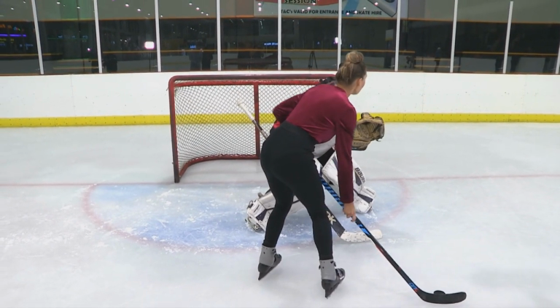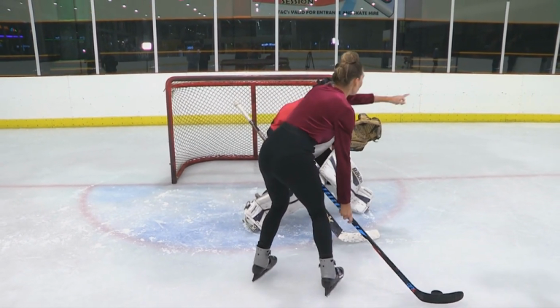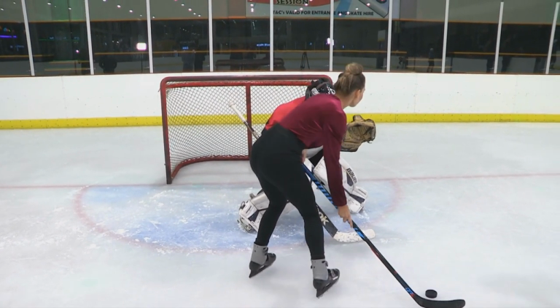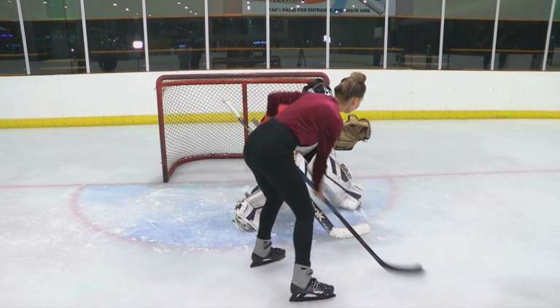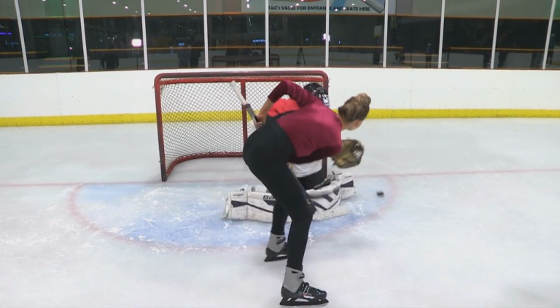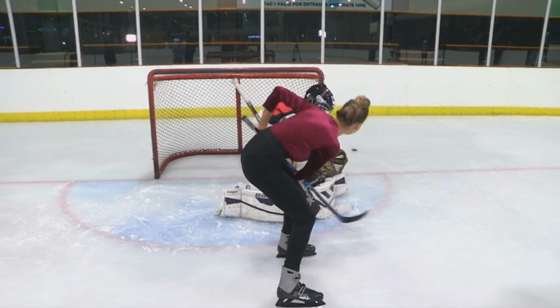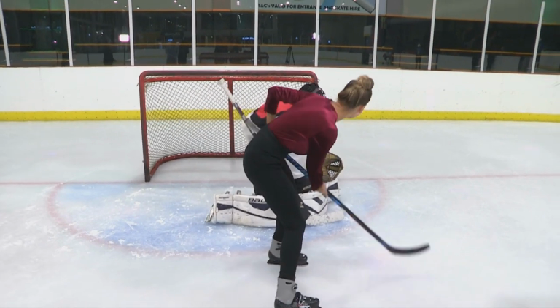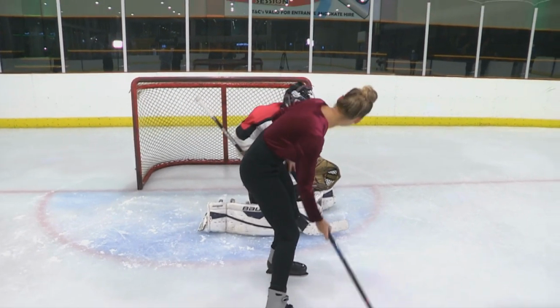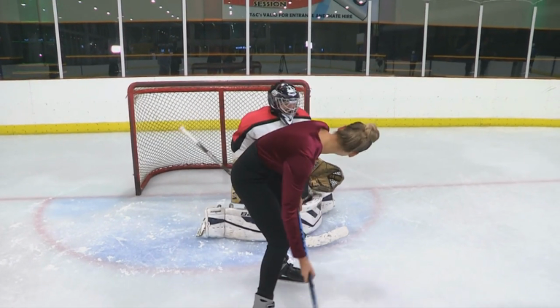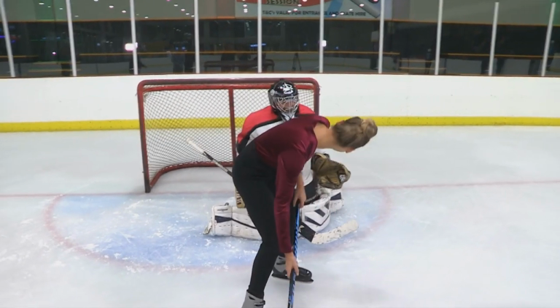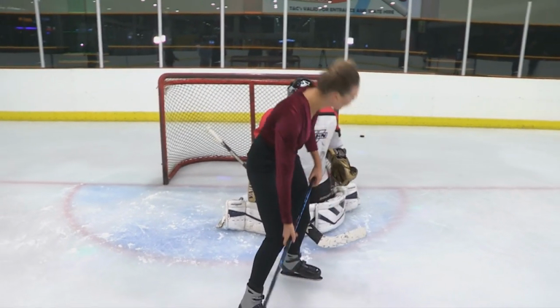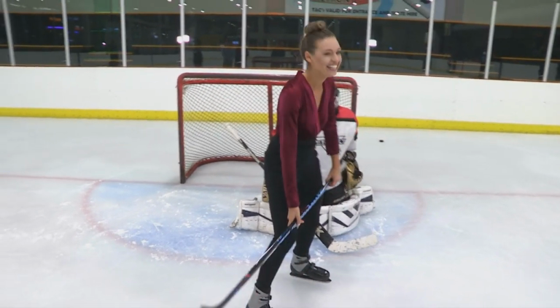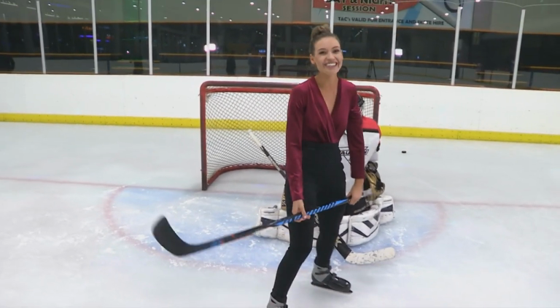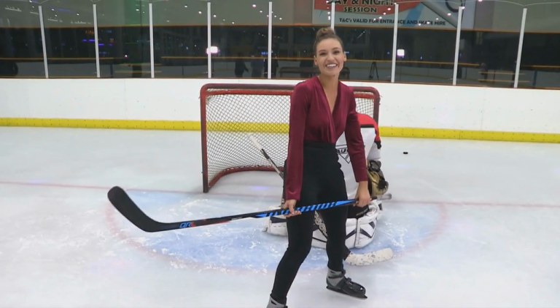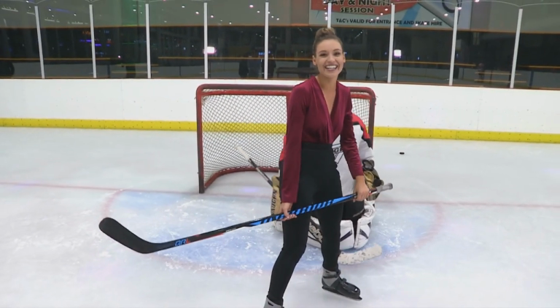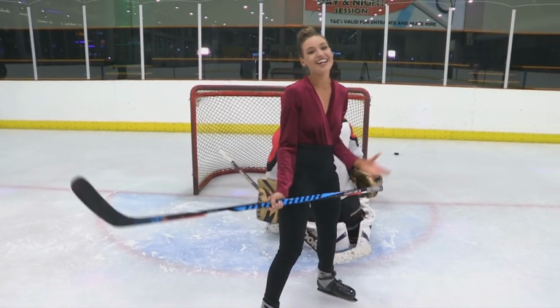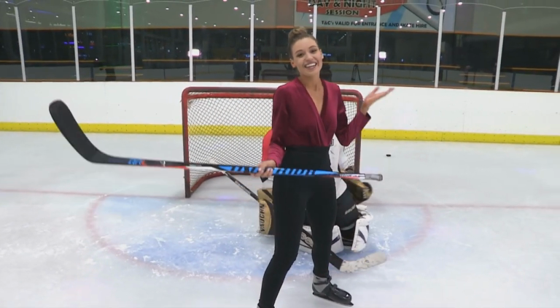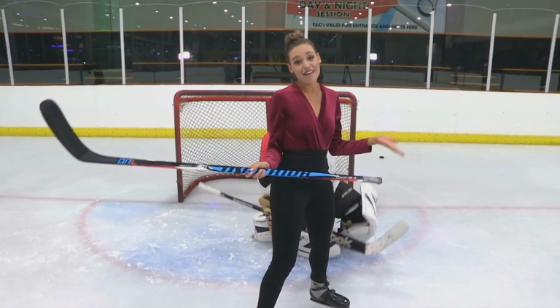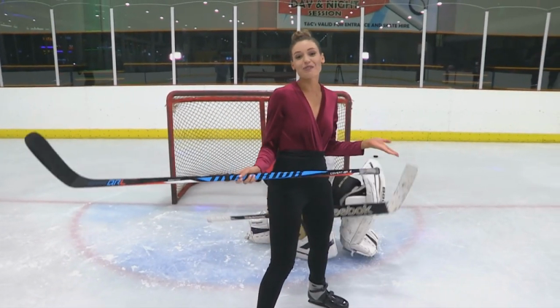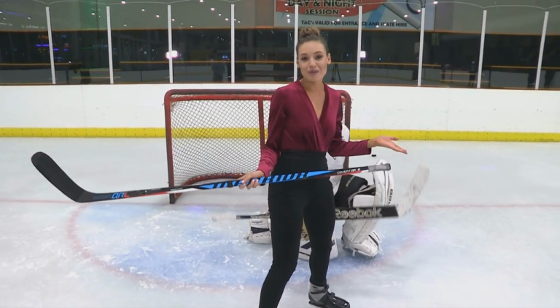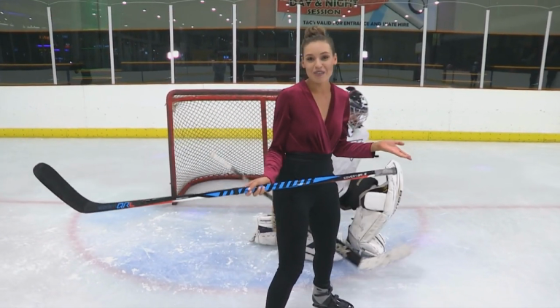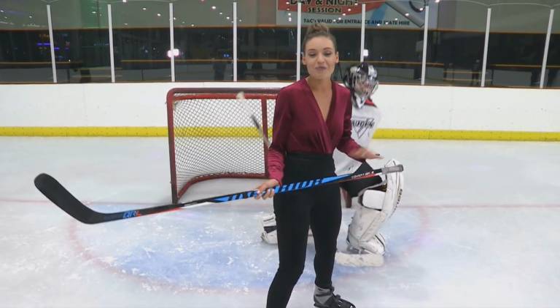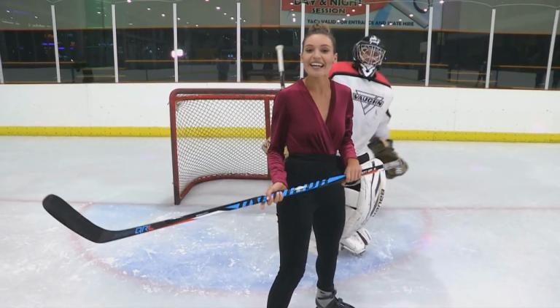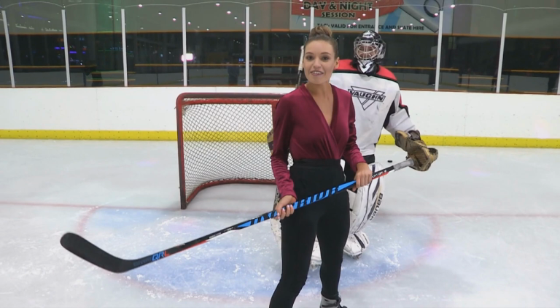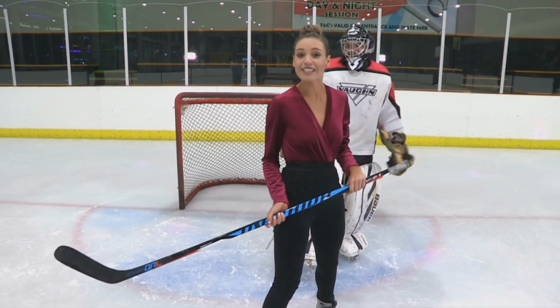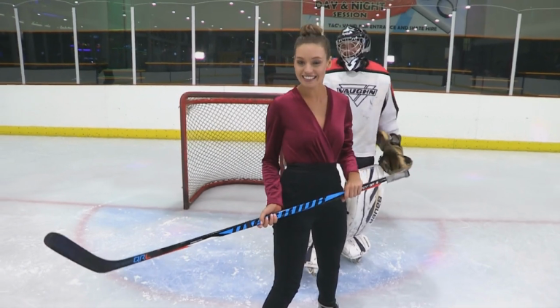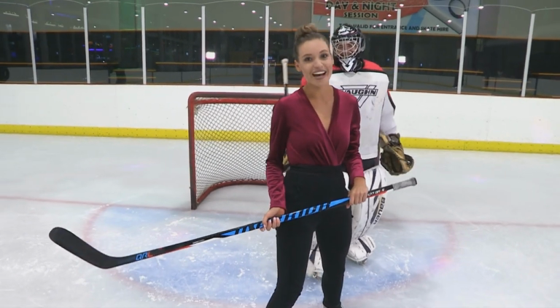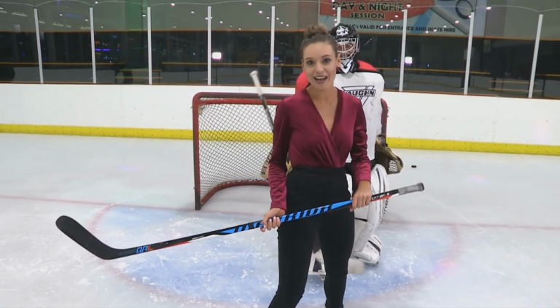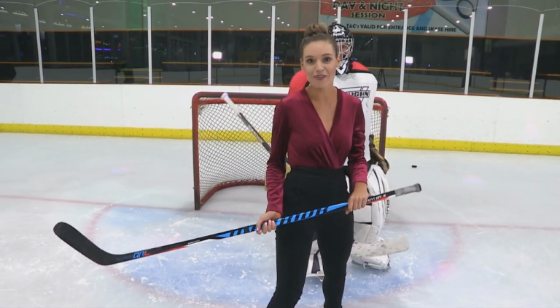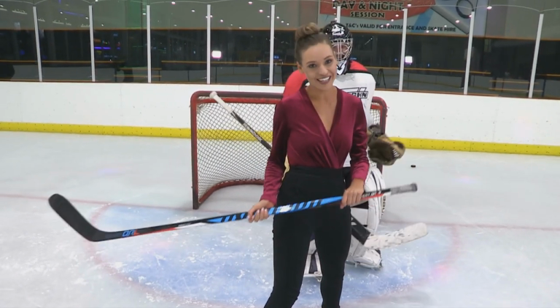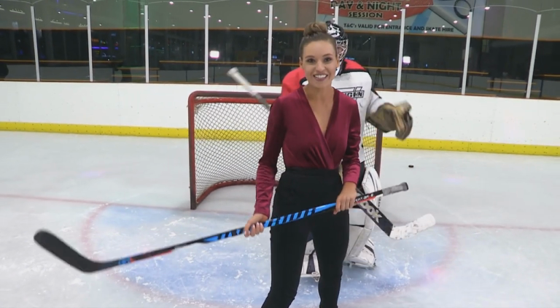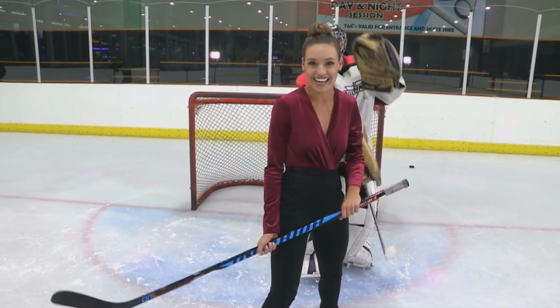Look over there. Not quite — but the effort was put in though. What I lack for in skill, I make up for in enthusiasm.